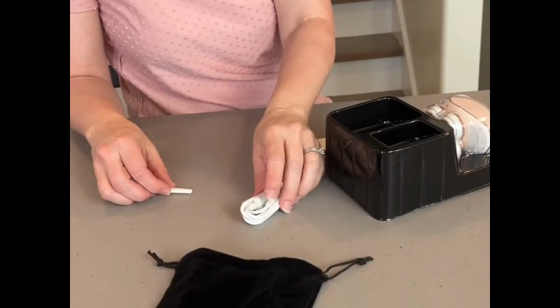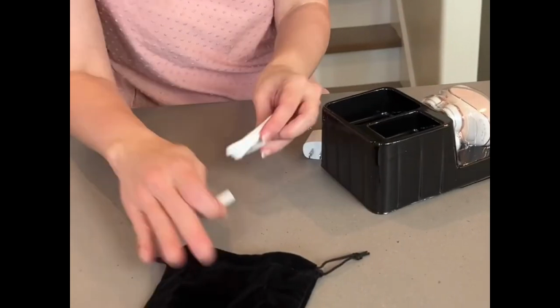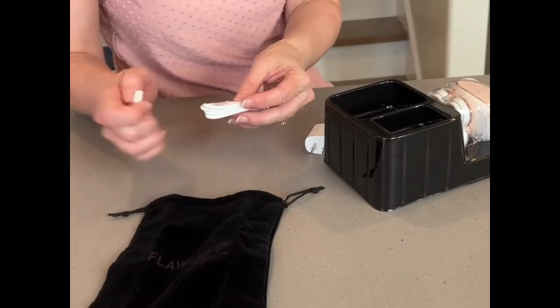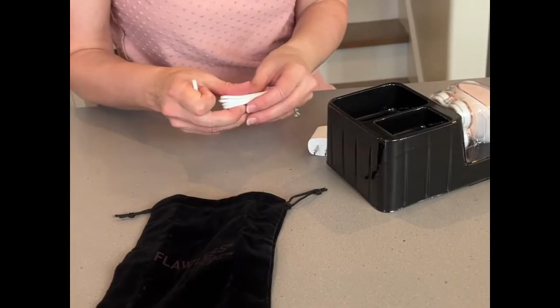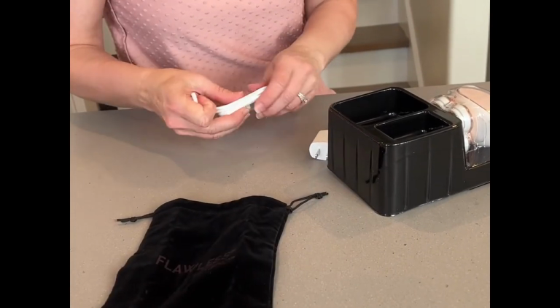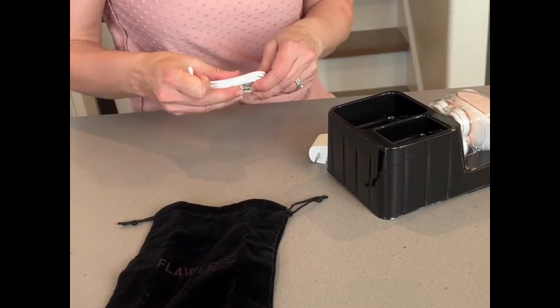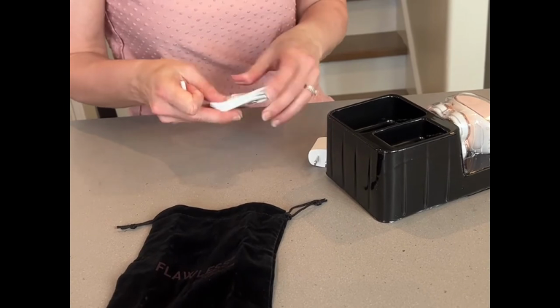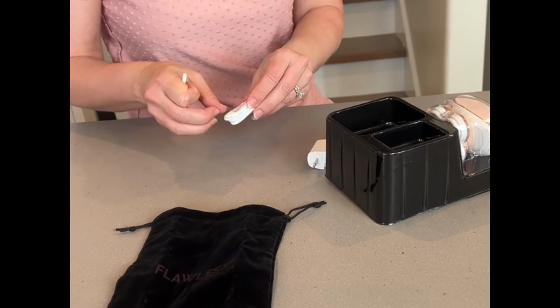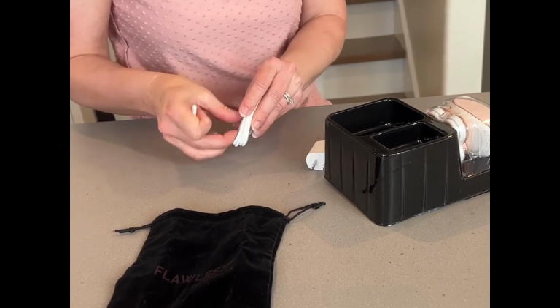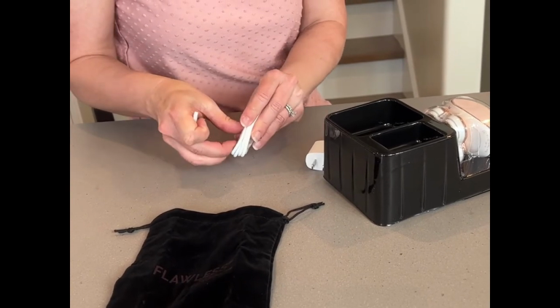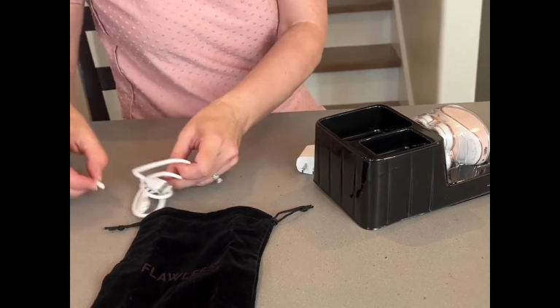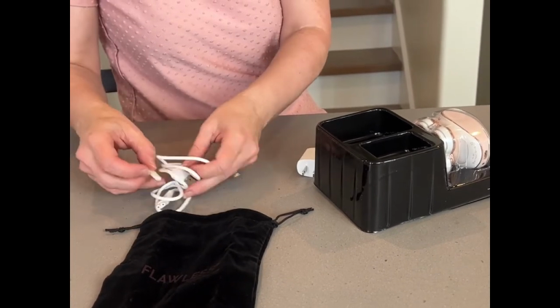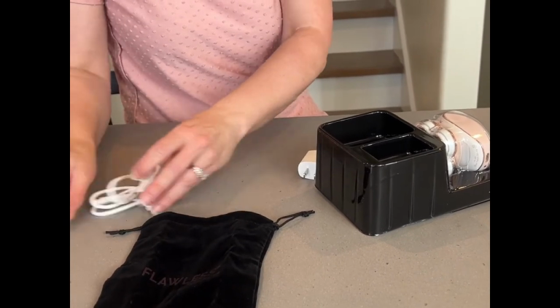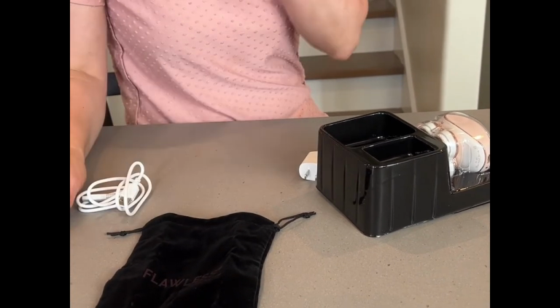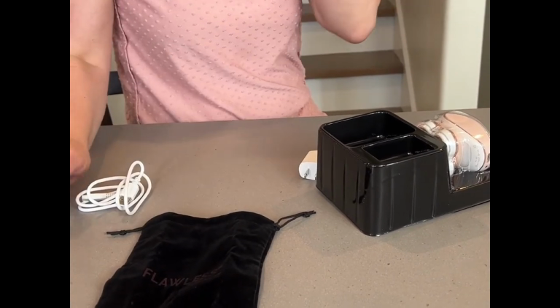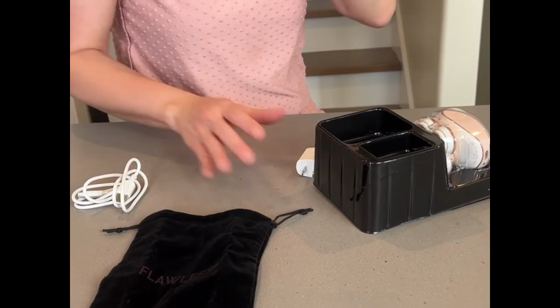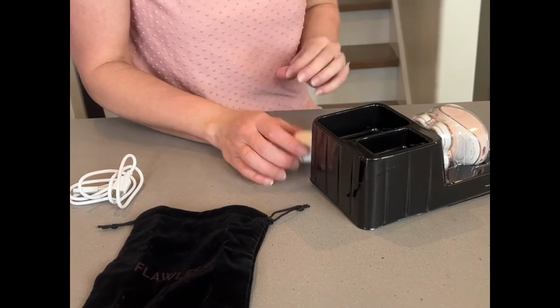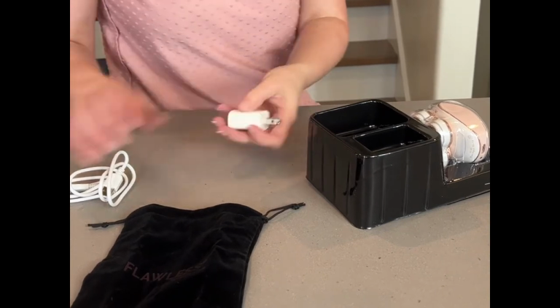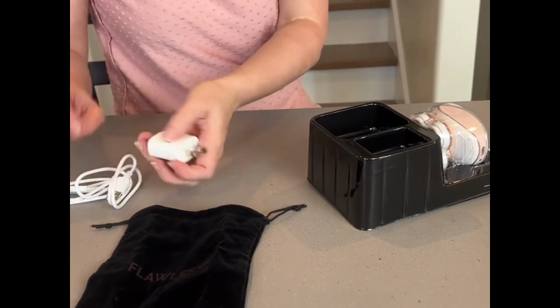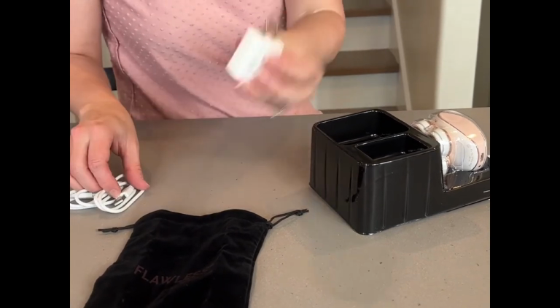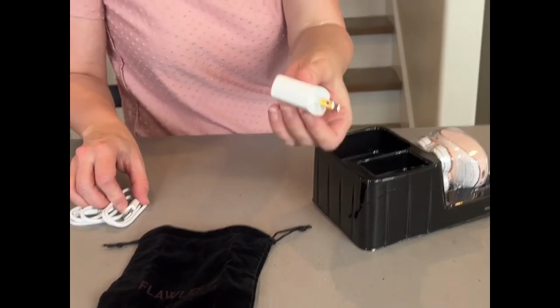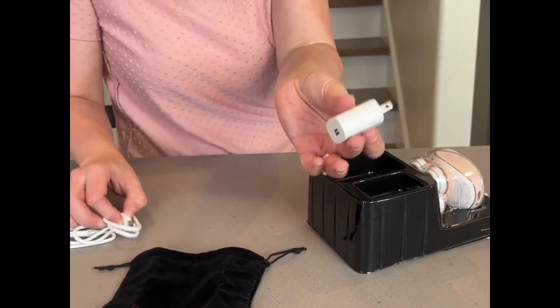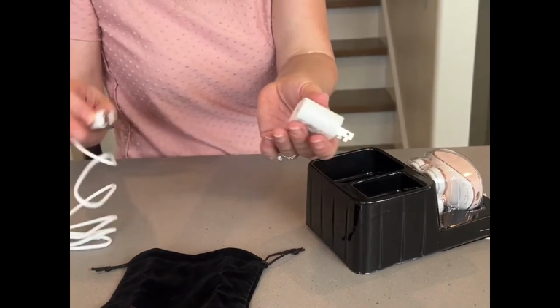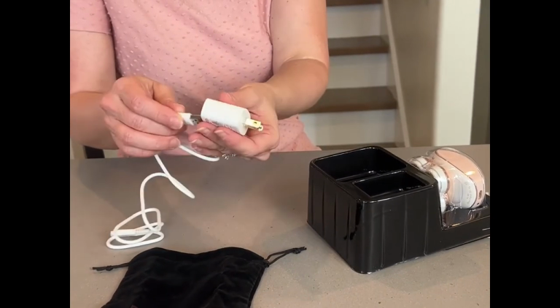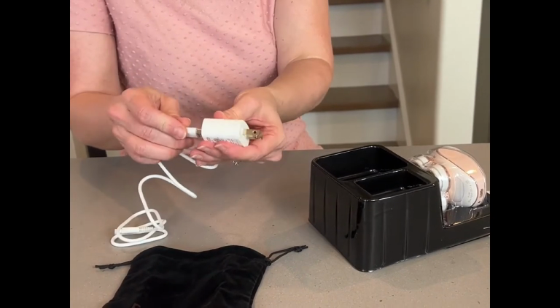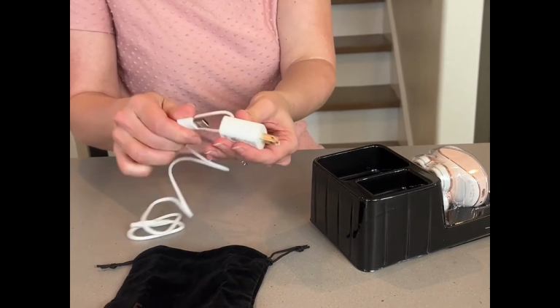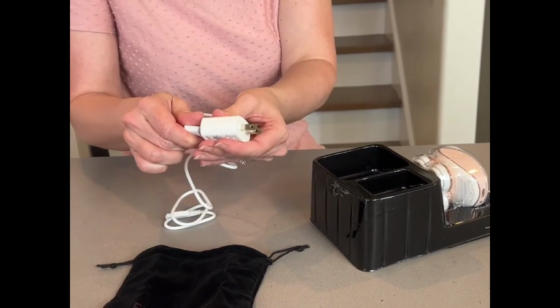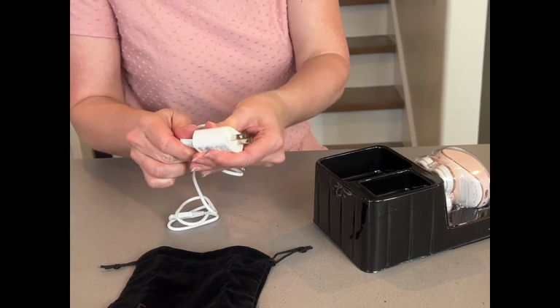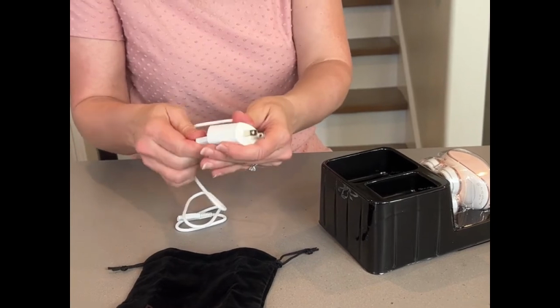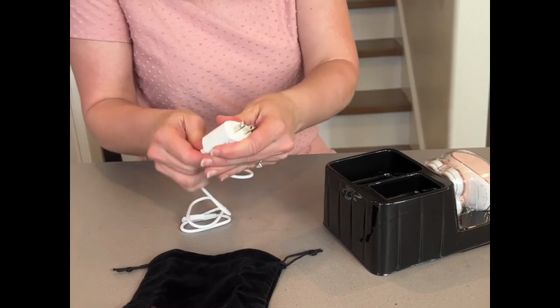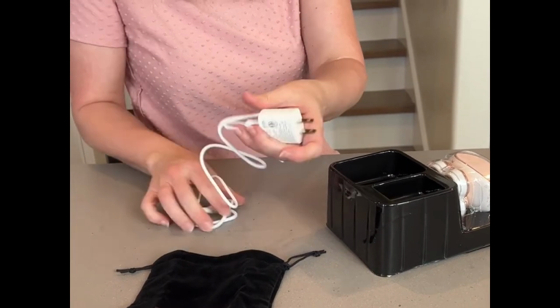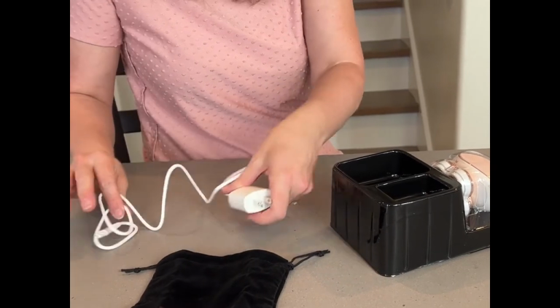This is a top seller on Amazon. My daughter is just starting to shave her legs — she's young, so I don't want her to use a razor, plus I don't like cutting yourself. I appreciate that it comes with a wall charger too, so you don't have to find one. Usually they skimp and don't include that.